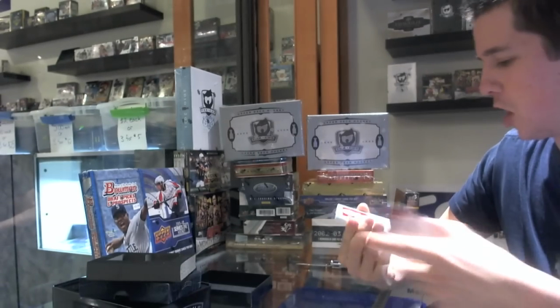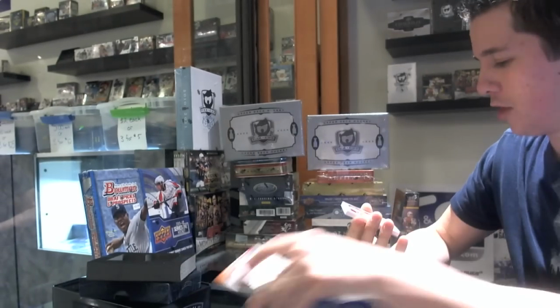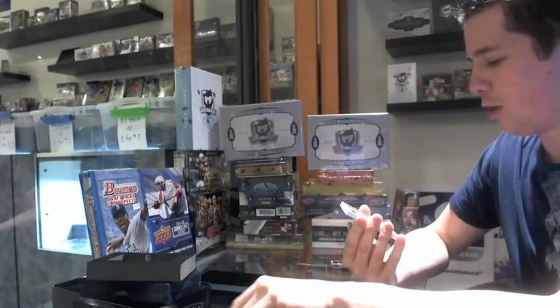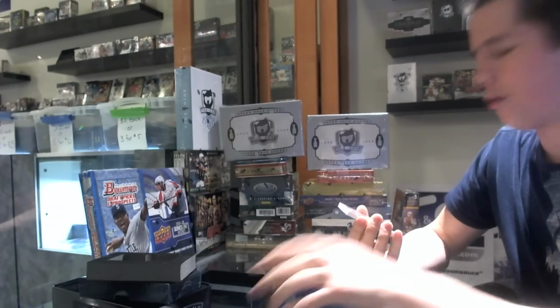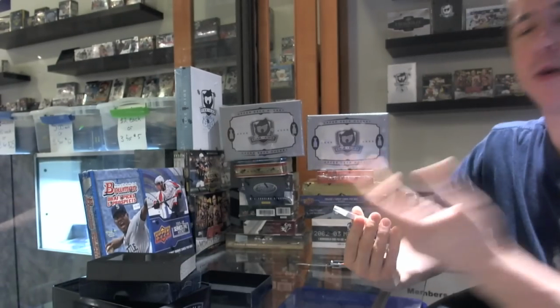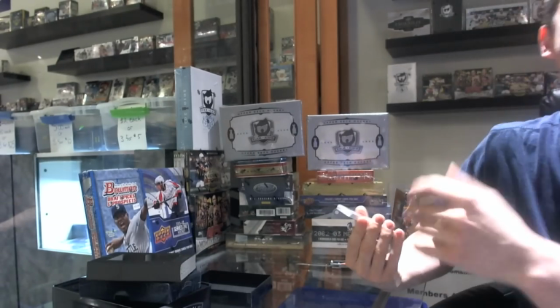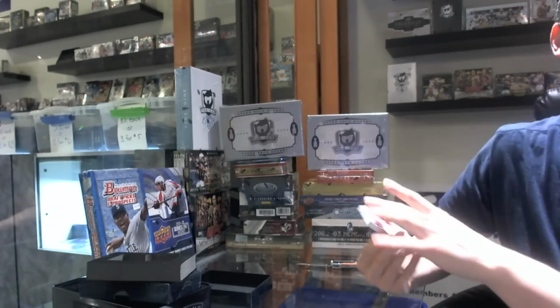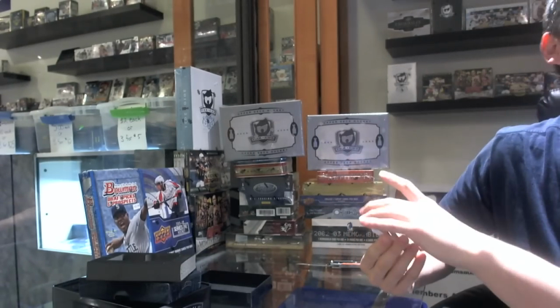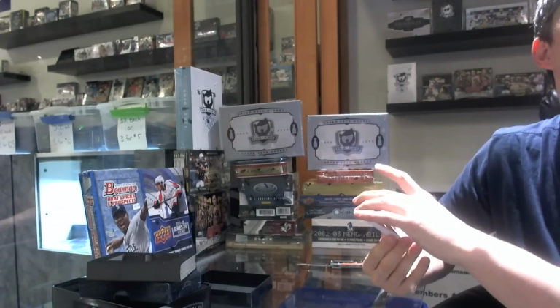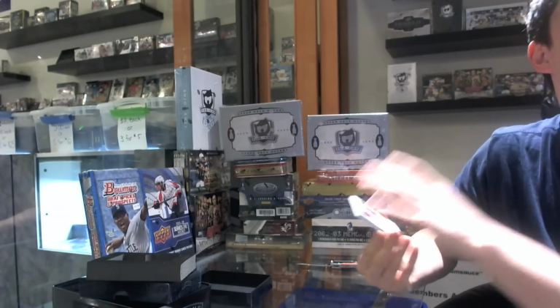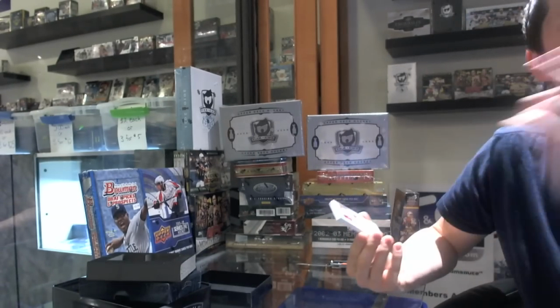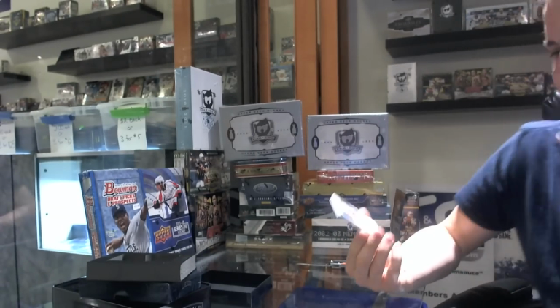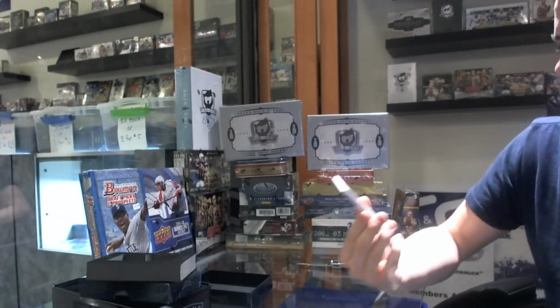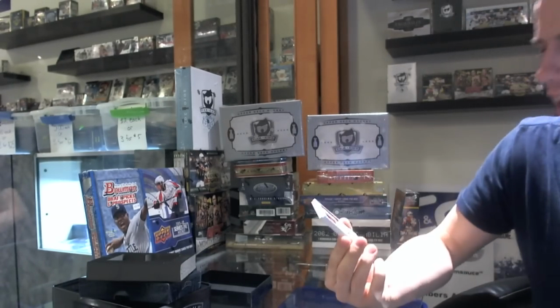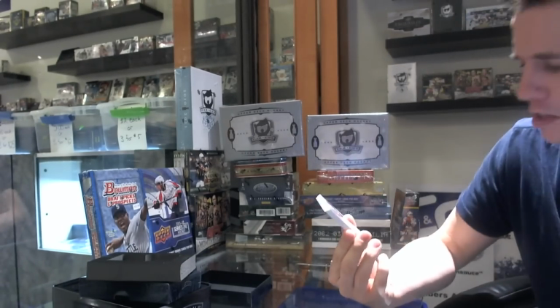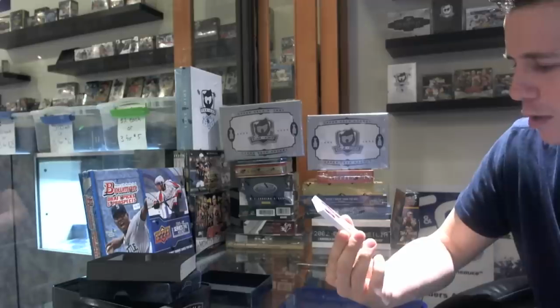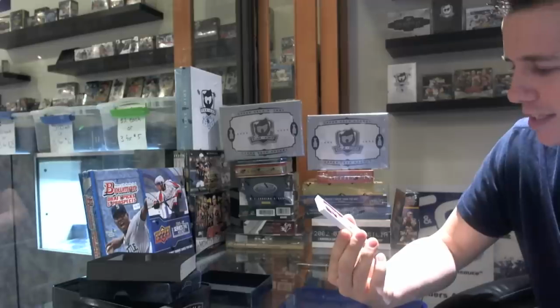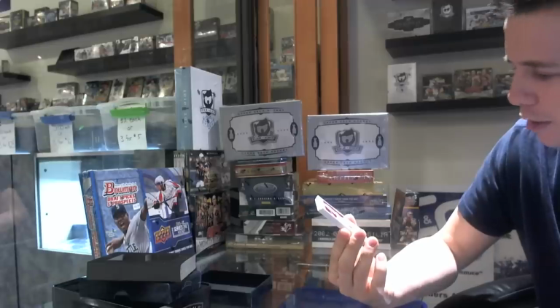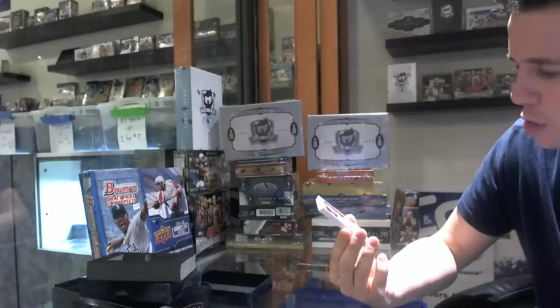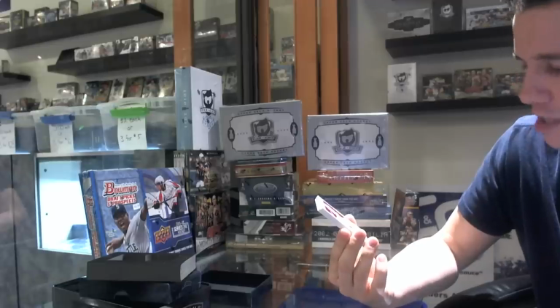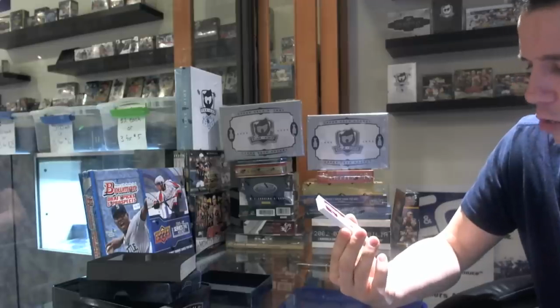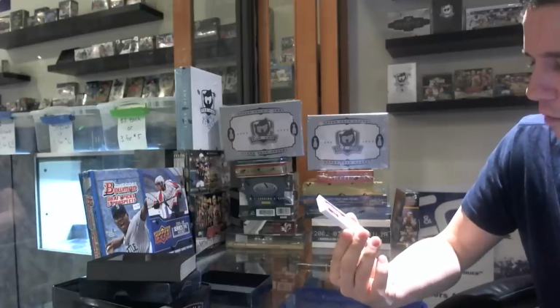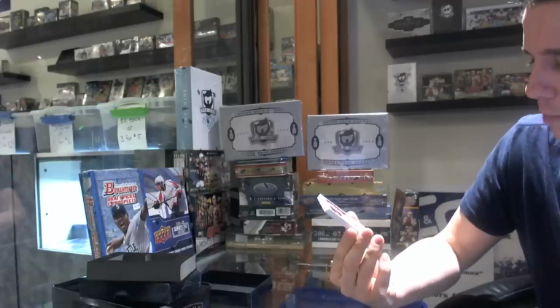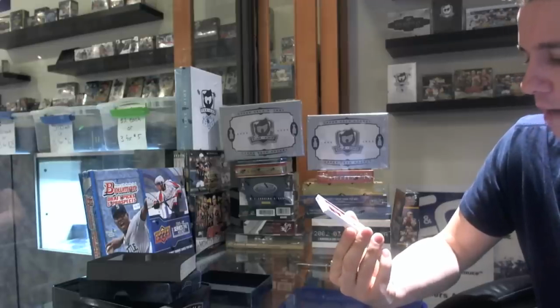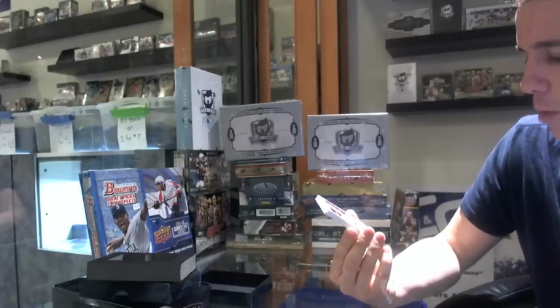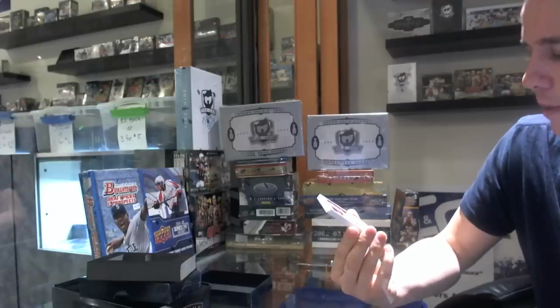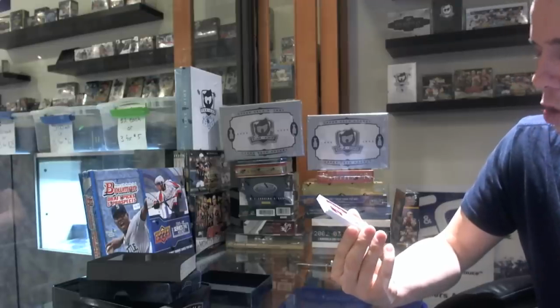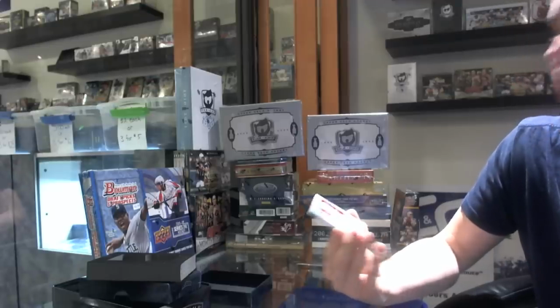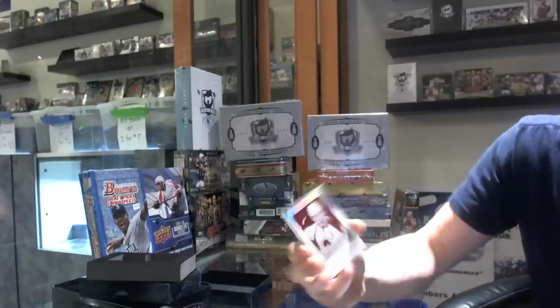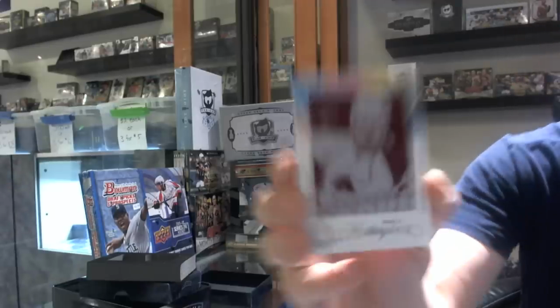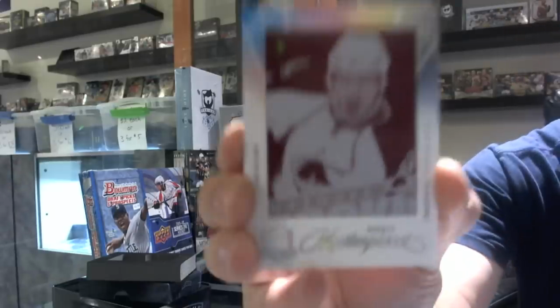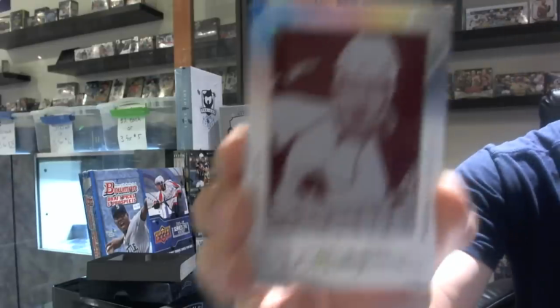Another one-of-one printing plate. This one is the magenta one-of-one plate from Upper Deck Chicago of Ryan Wilson.